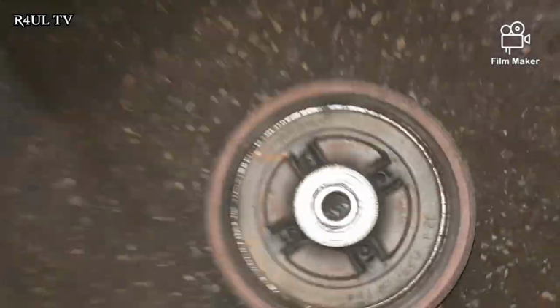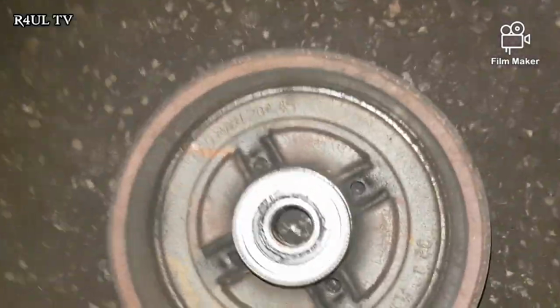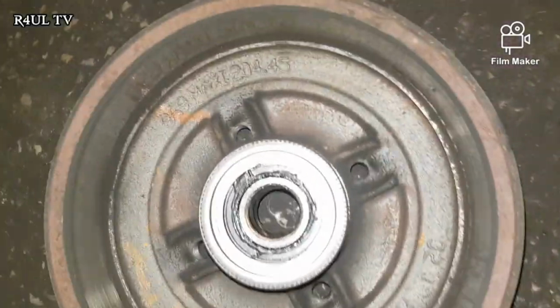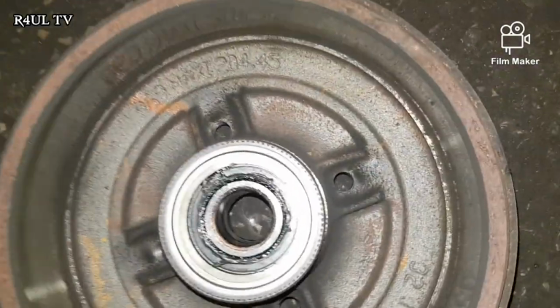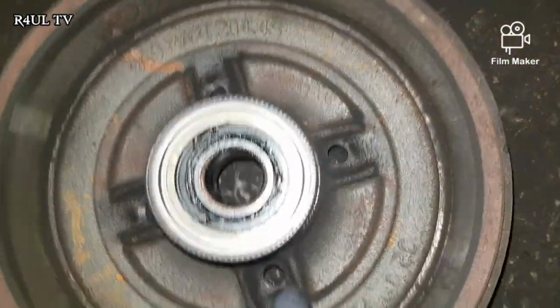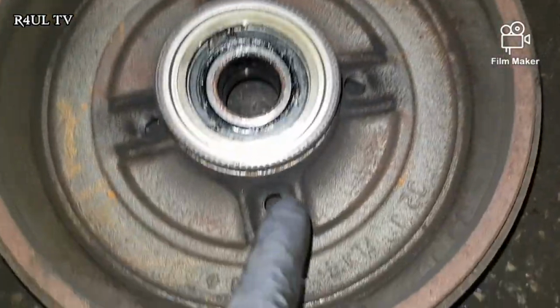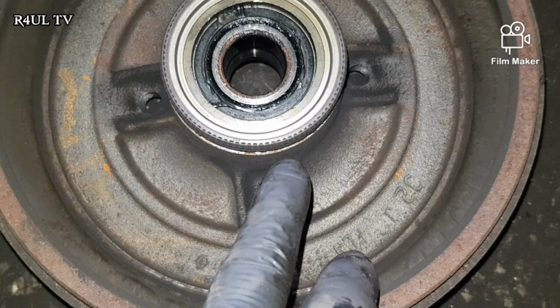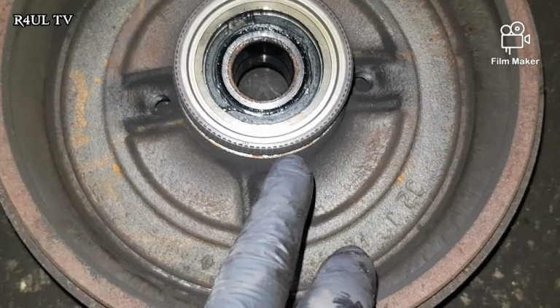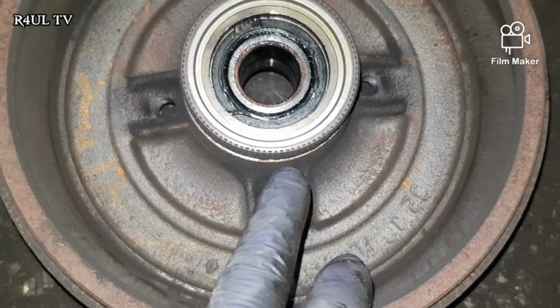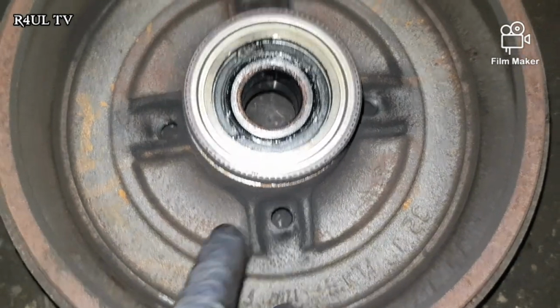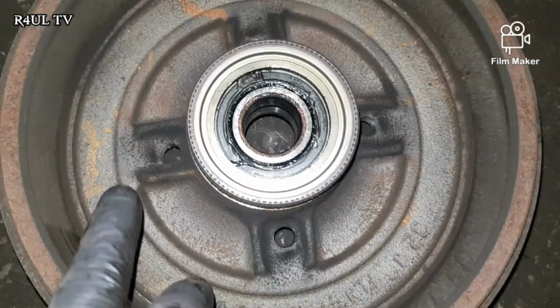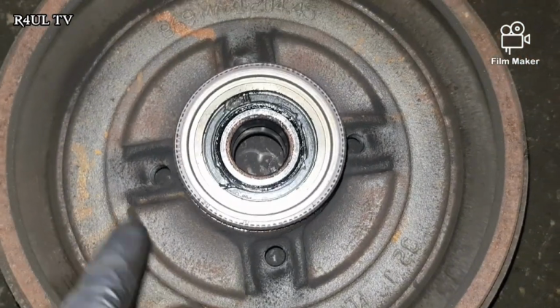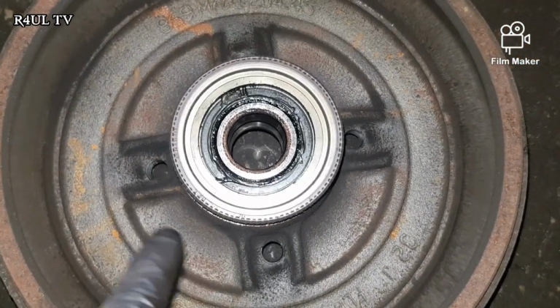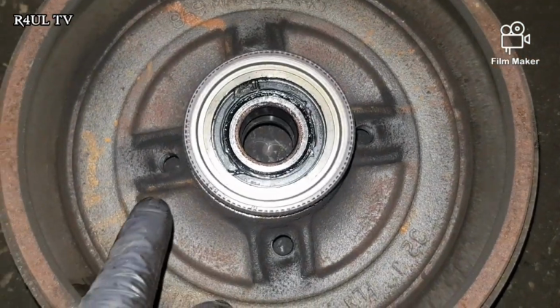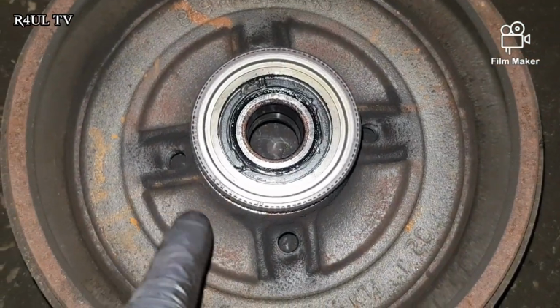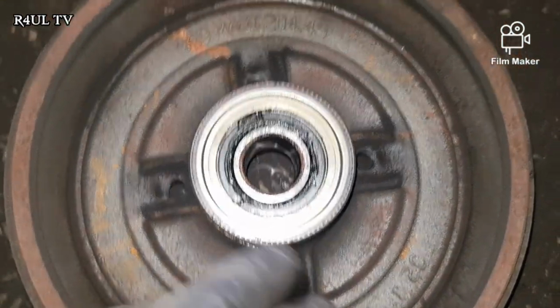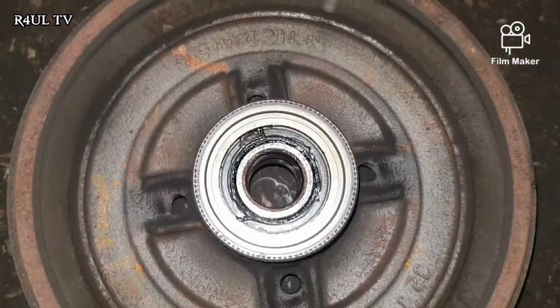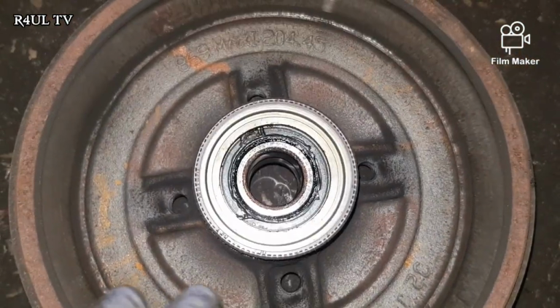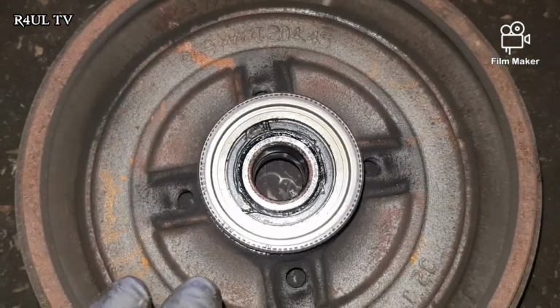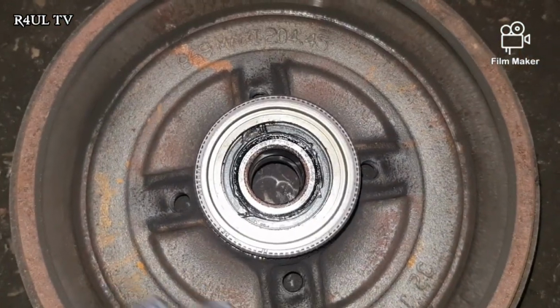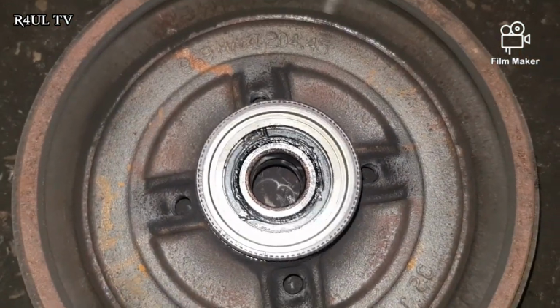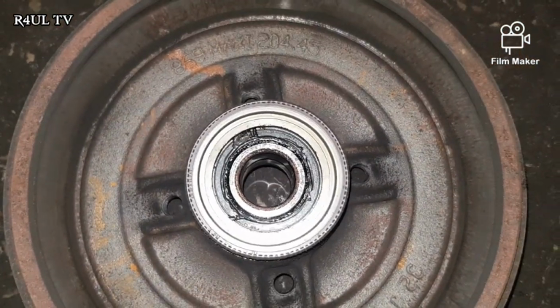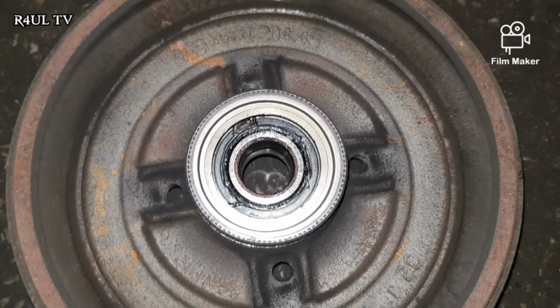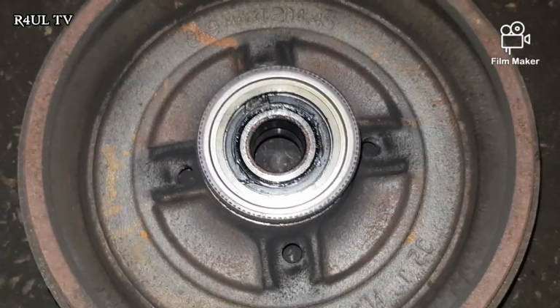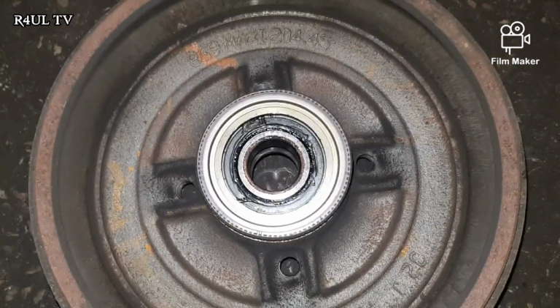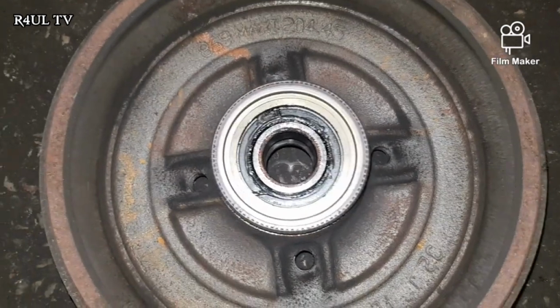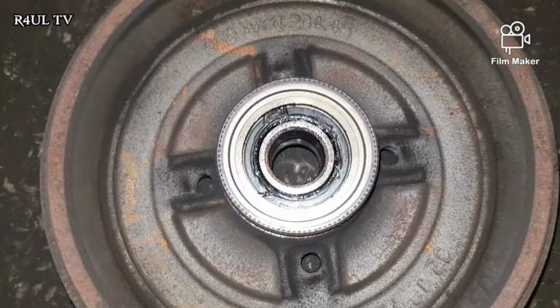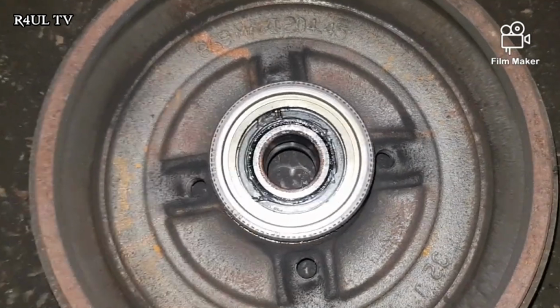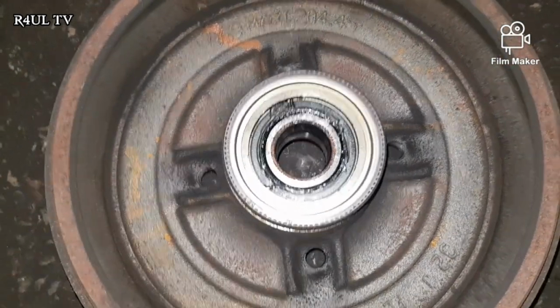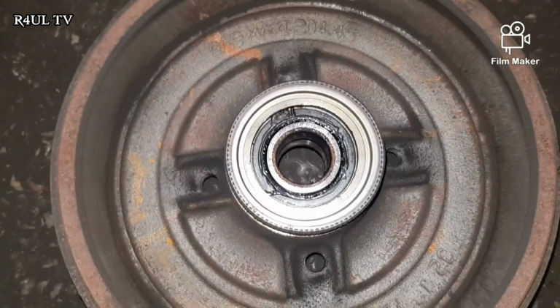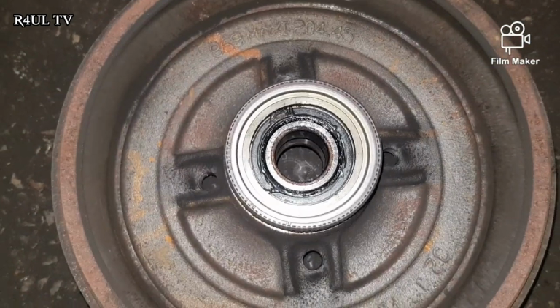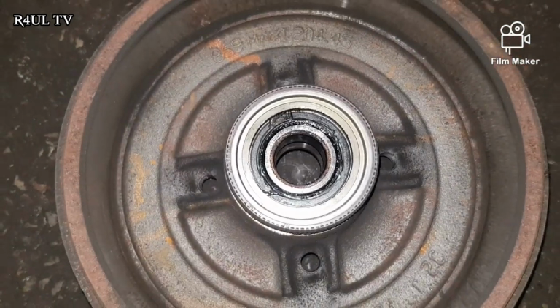Another safety tip: the ABS sensor sits on the edge of the drum here. Make sure when you're handling the drum you do not damage the ABS sensor — the last thing you want is the ABS not working as well.